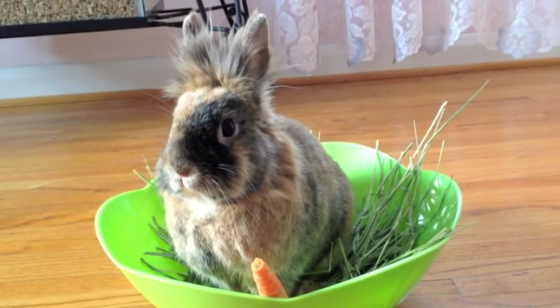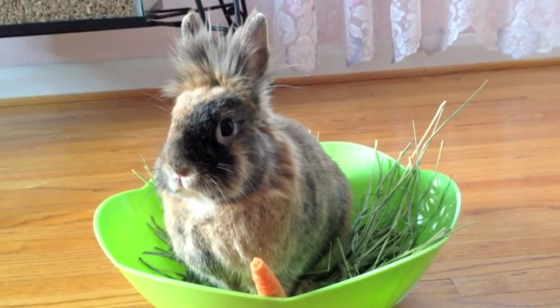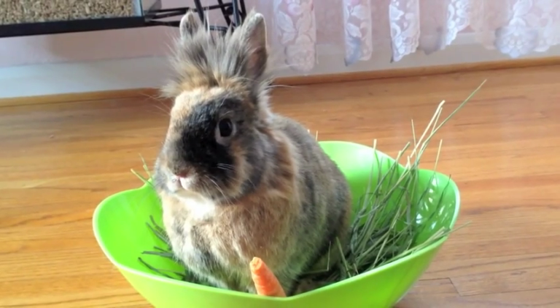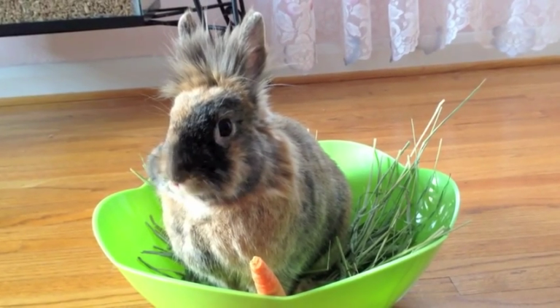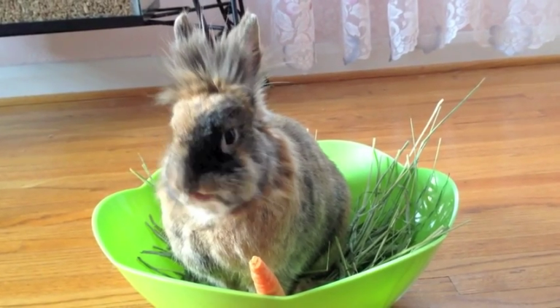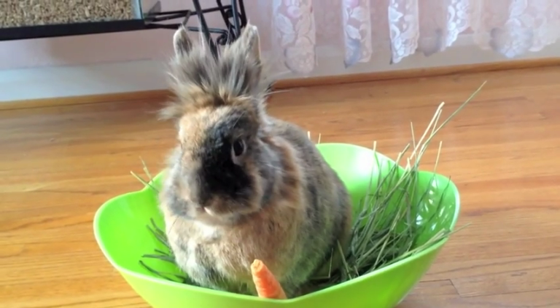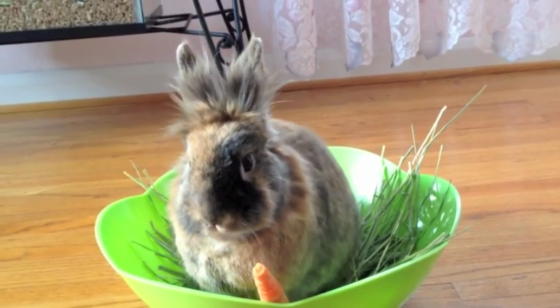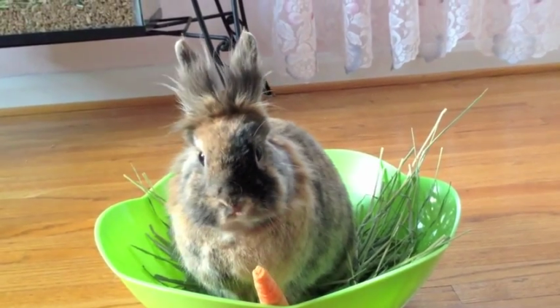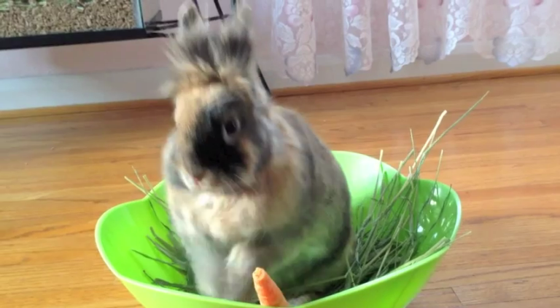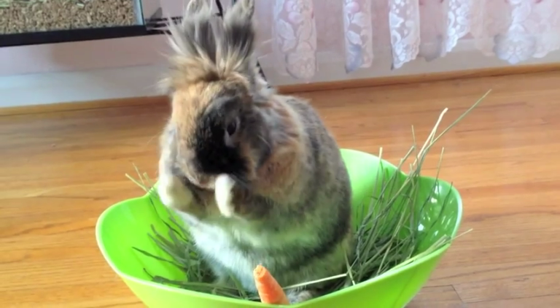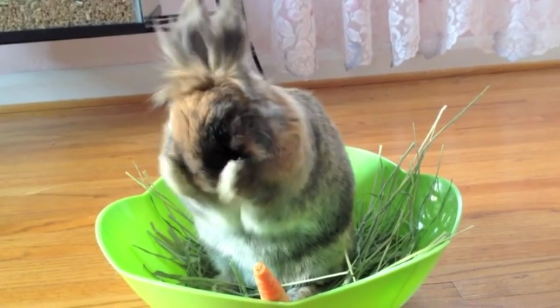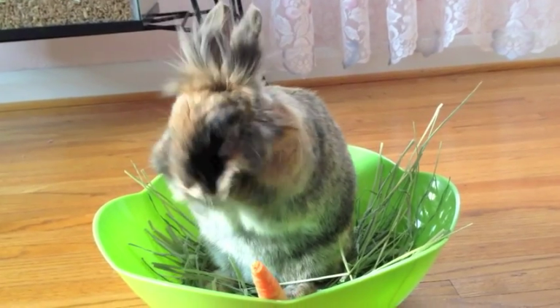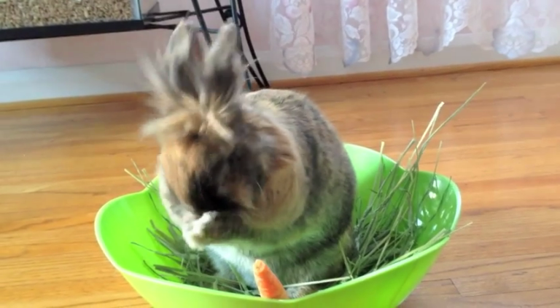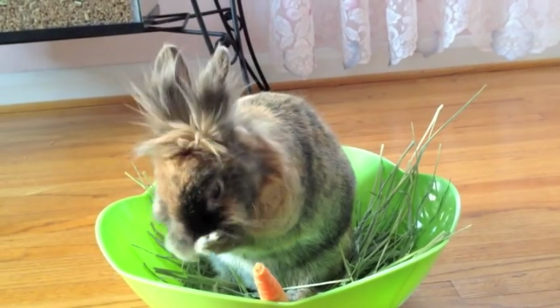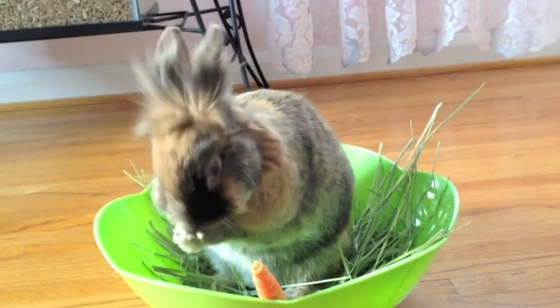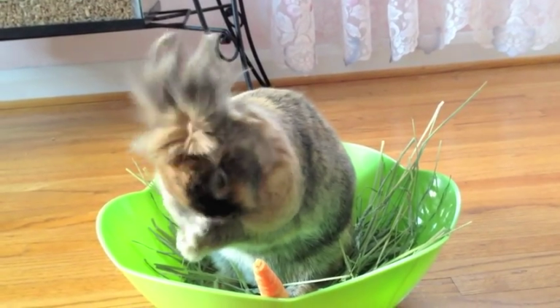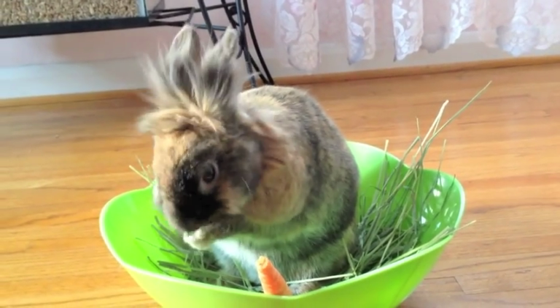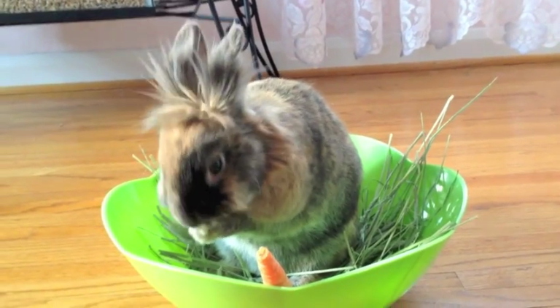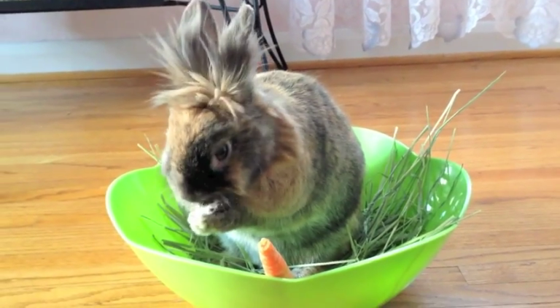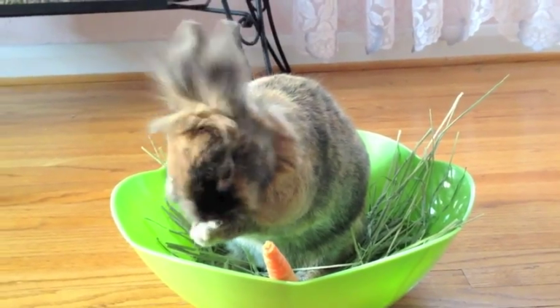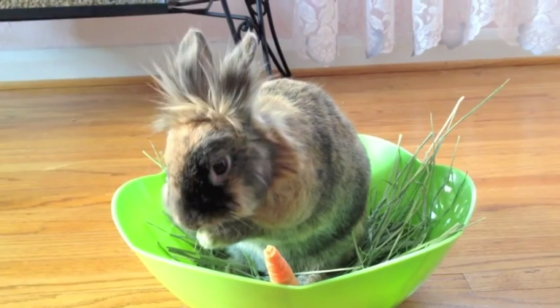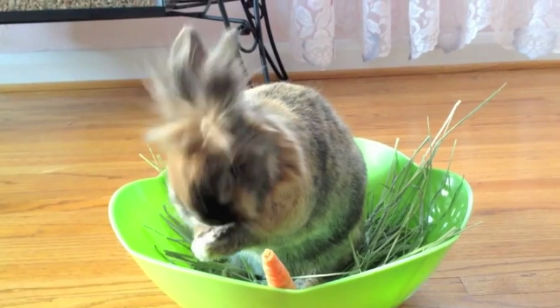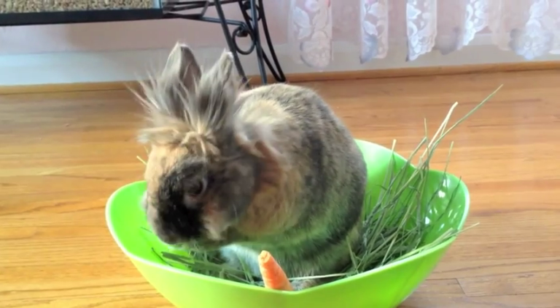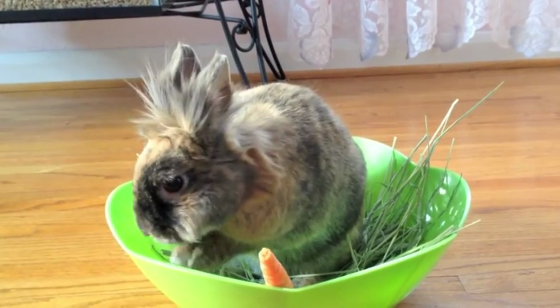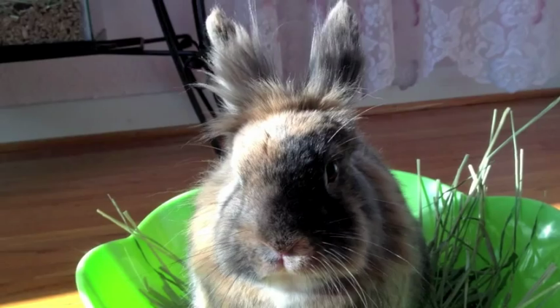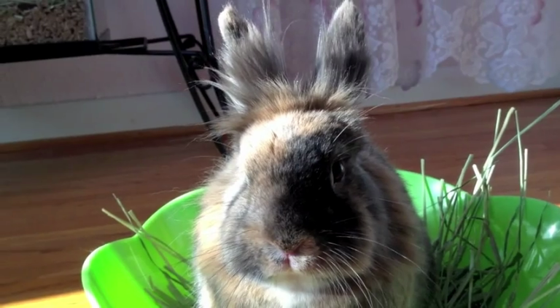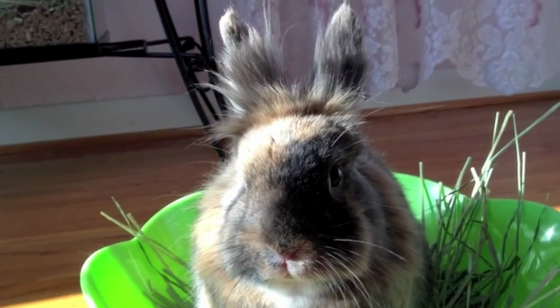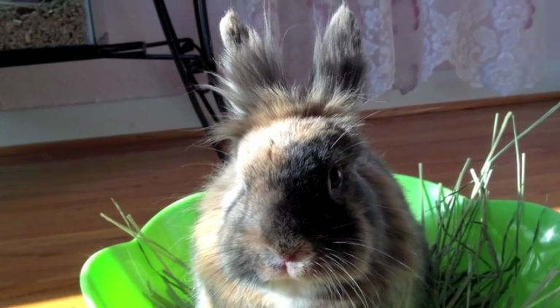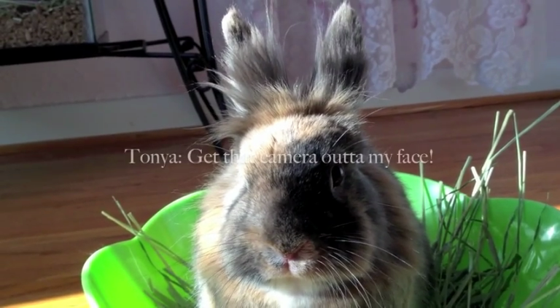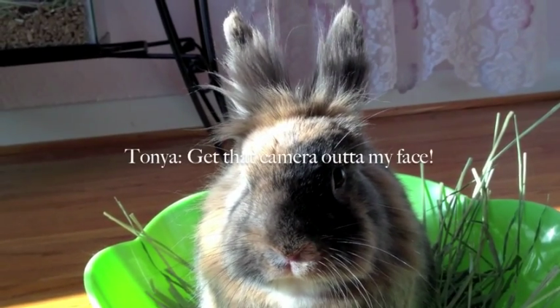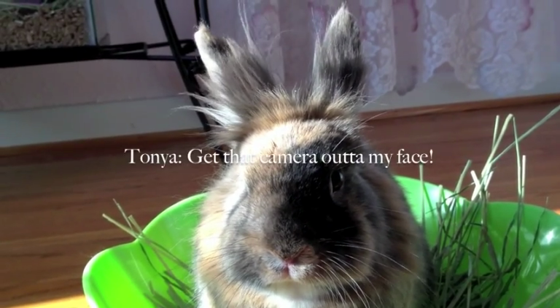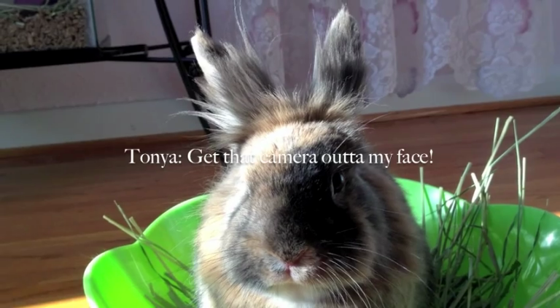Hey guys, it's me, Germ Nerd LOLs, and today's video is about what I got my gerbils for Easter and a room tour of all my Easter decorations. So first, I want to show you guys my family's bunnies.